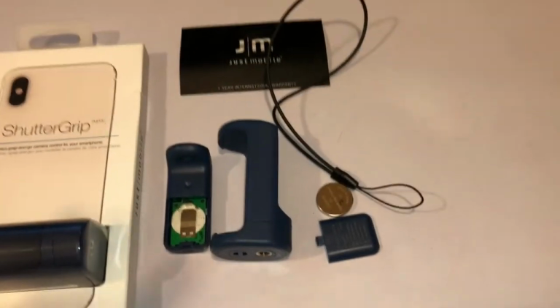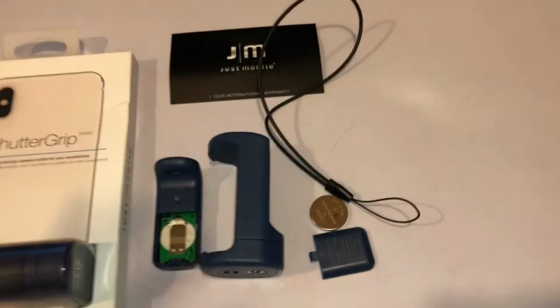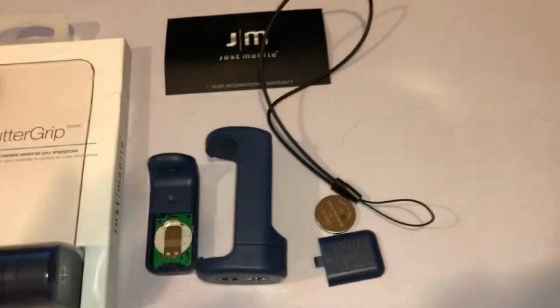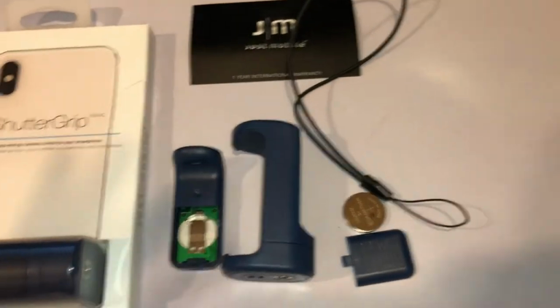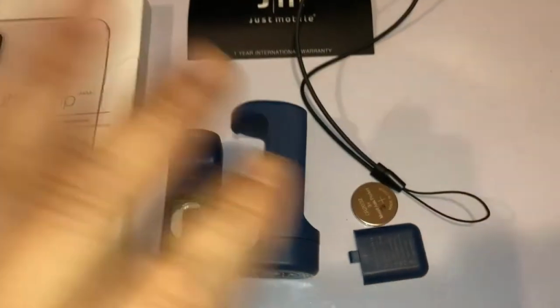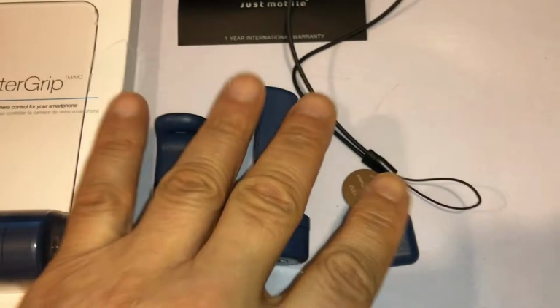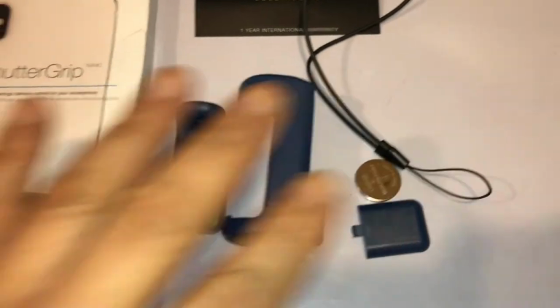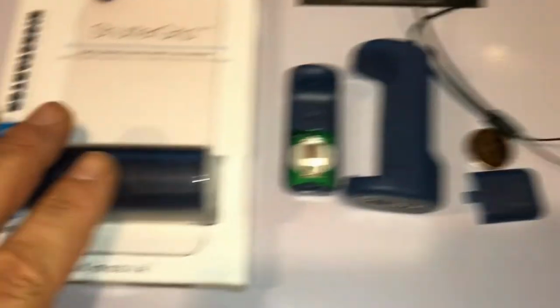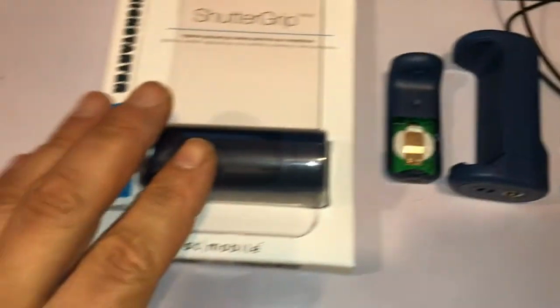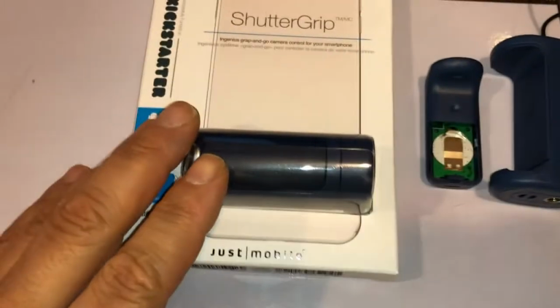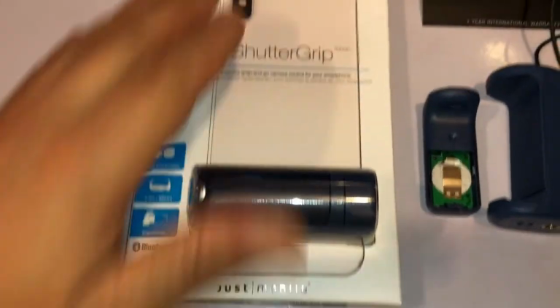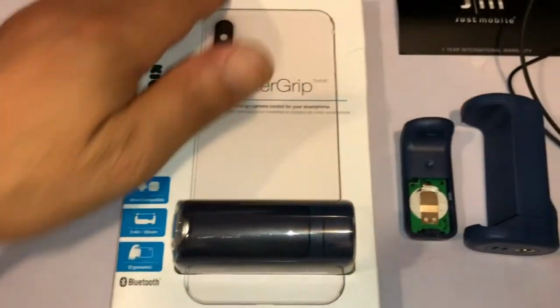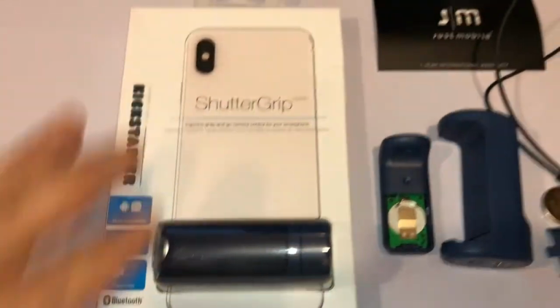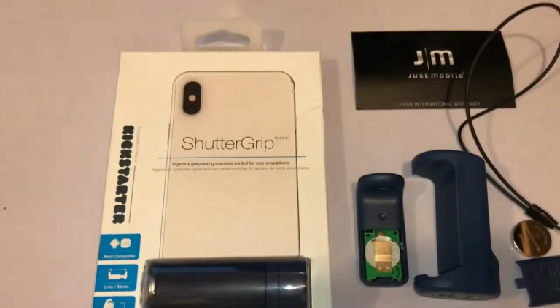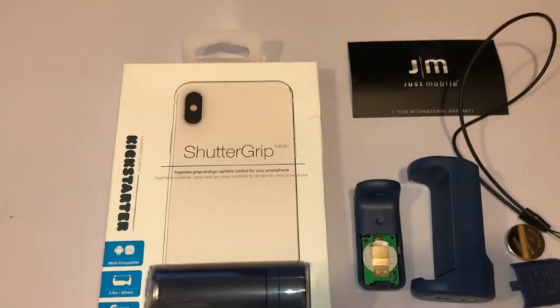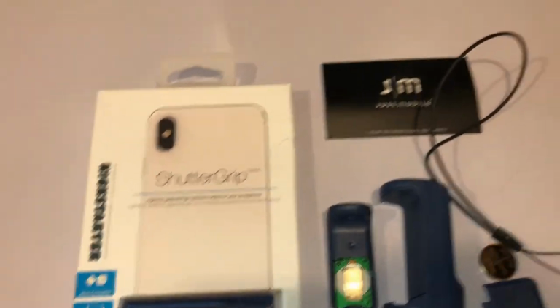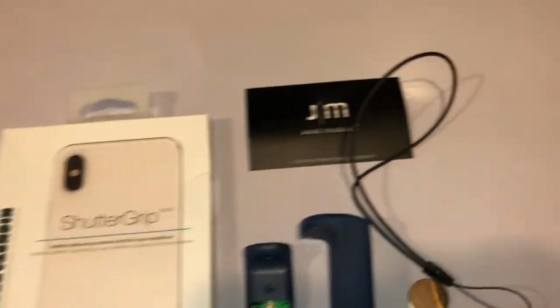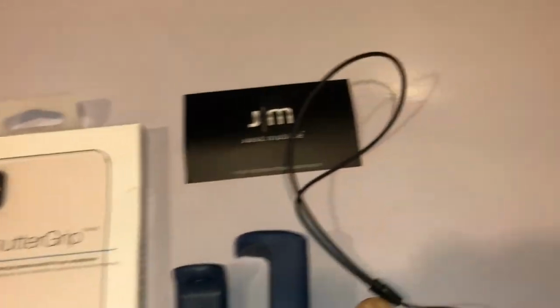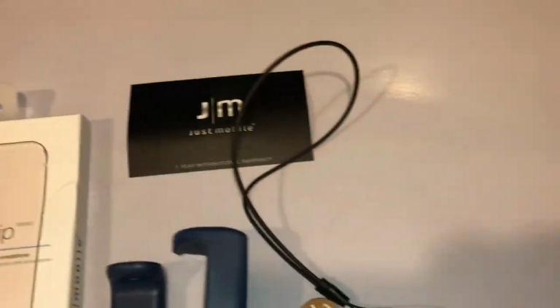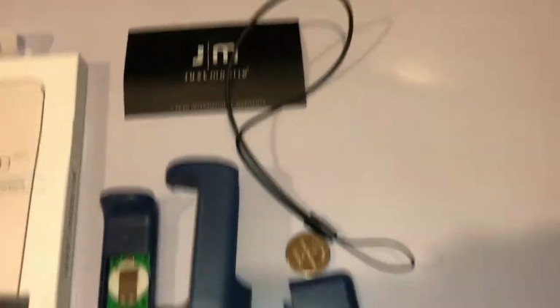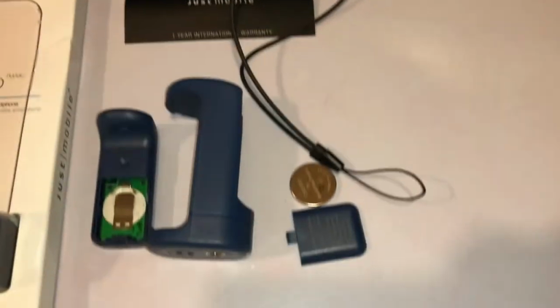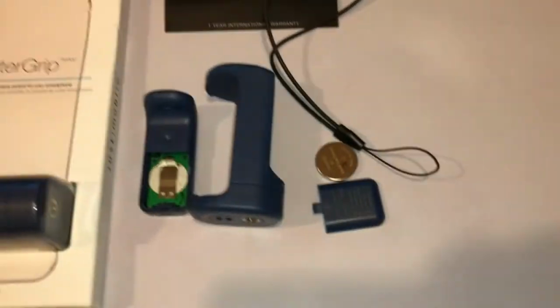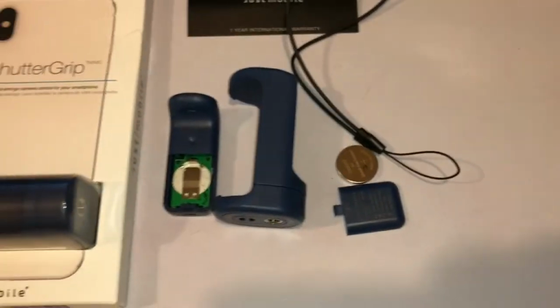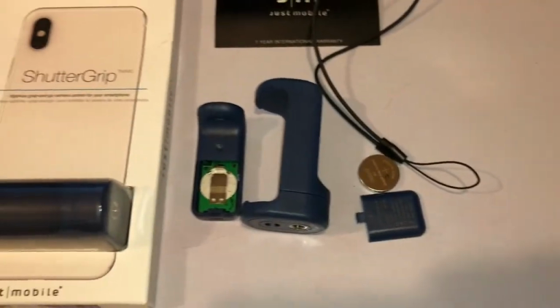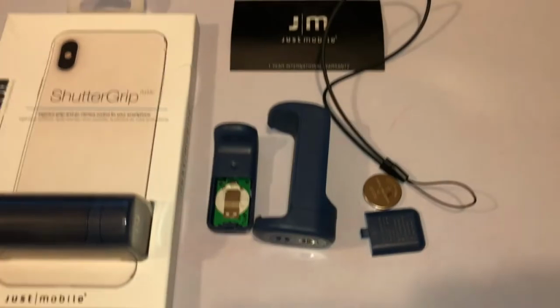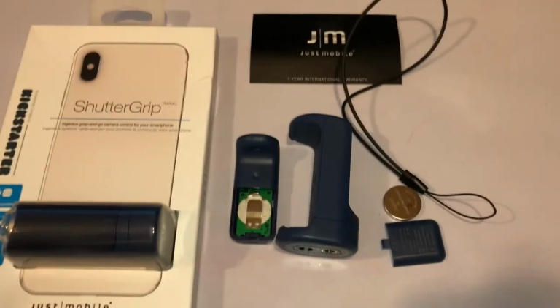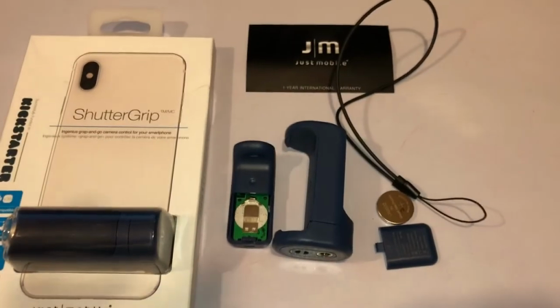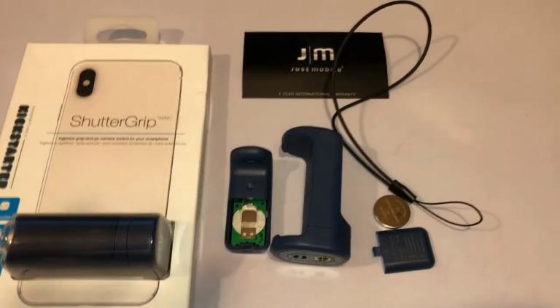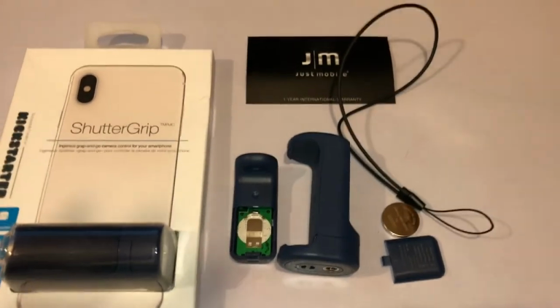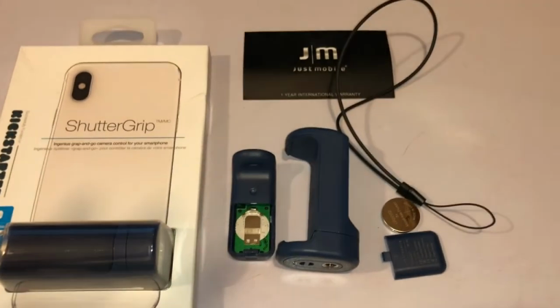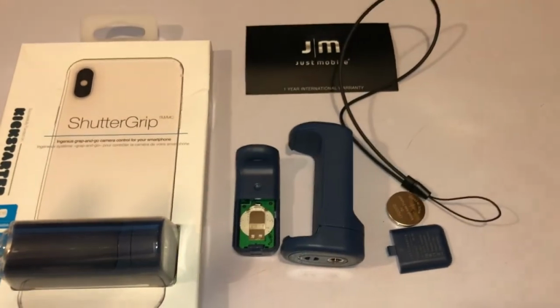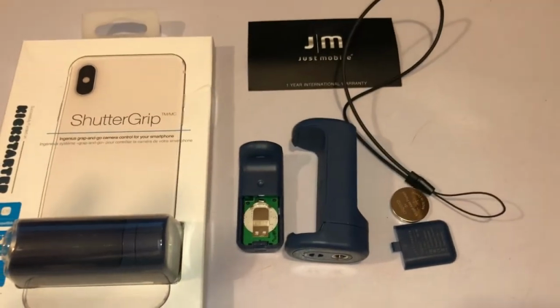That's everything disassembled — this is how it comes in the packaging. I bought two of them. That's the lanyard. I'll set it up and show you how it works.